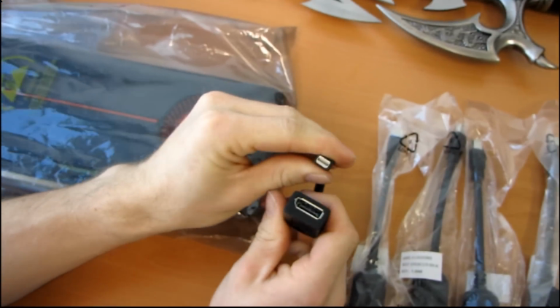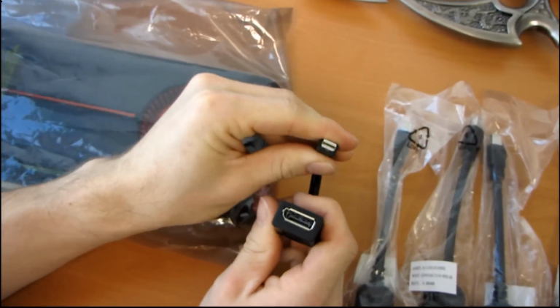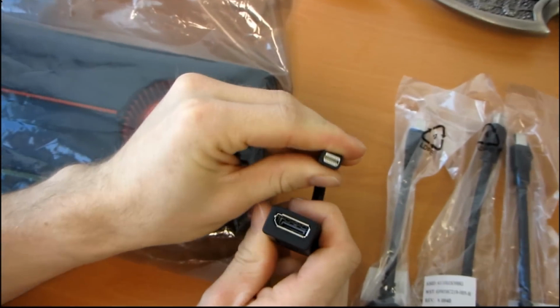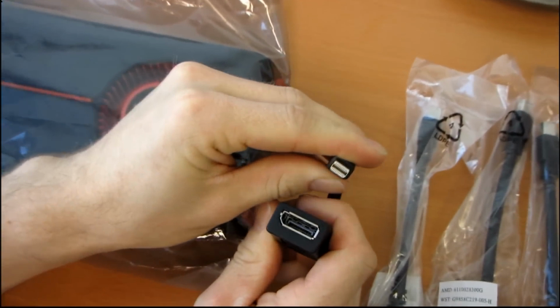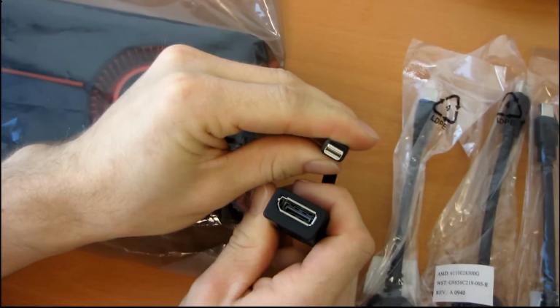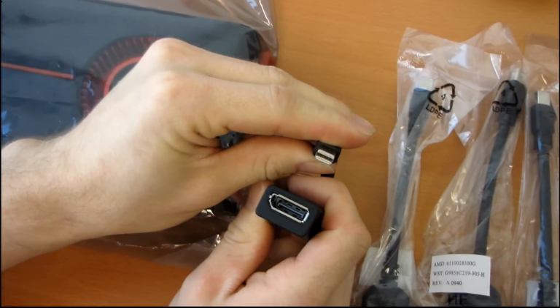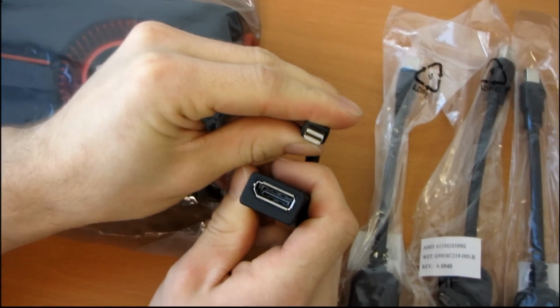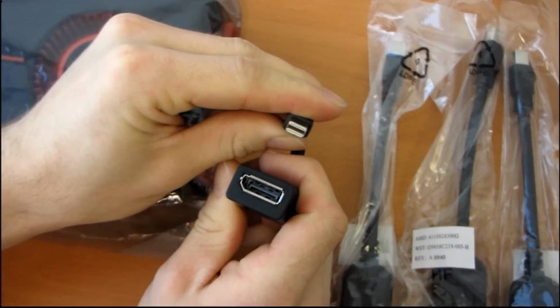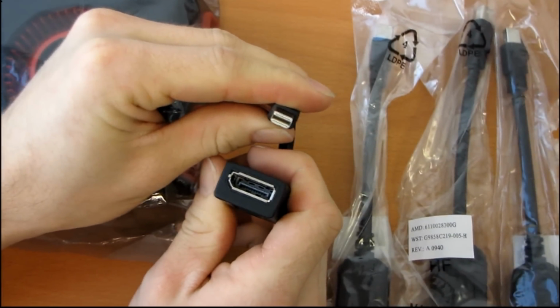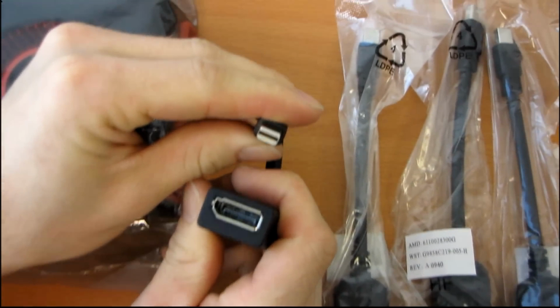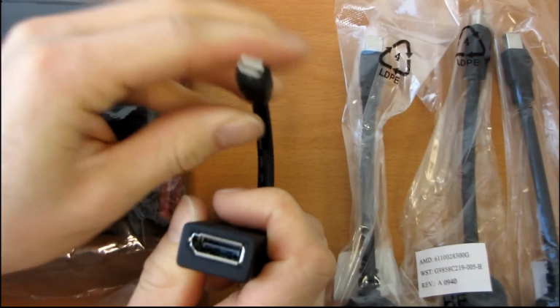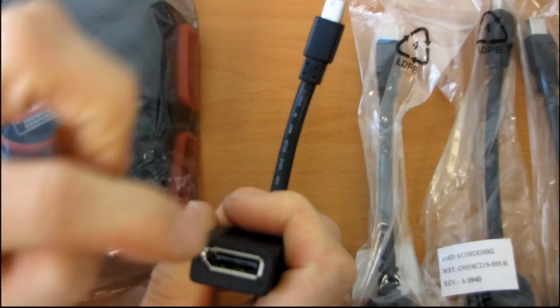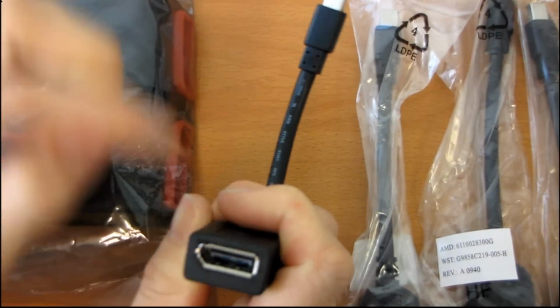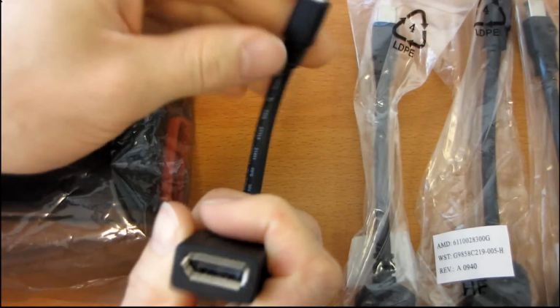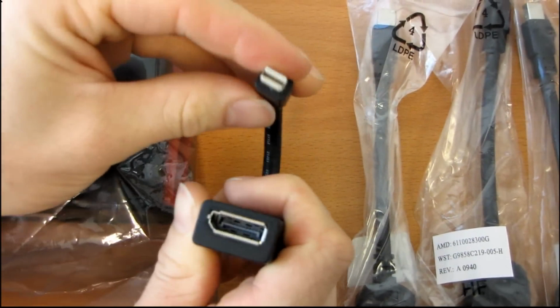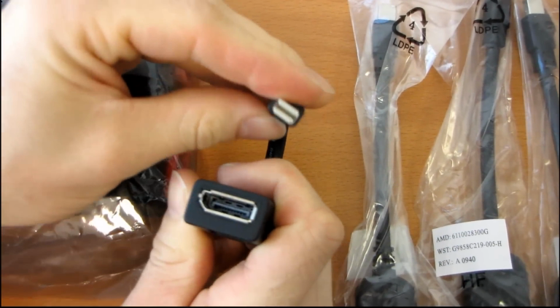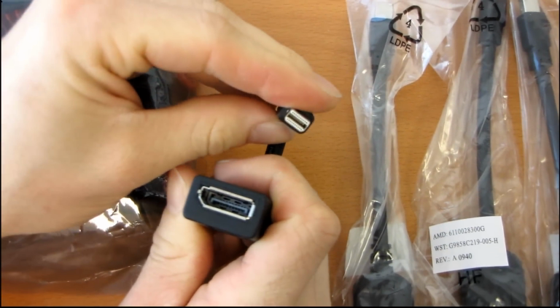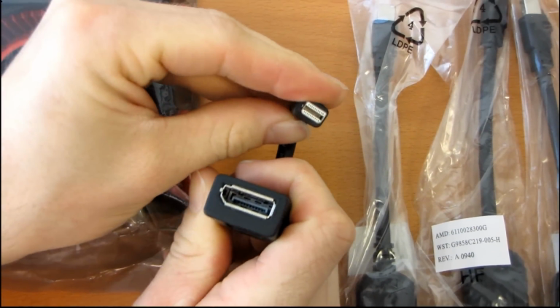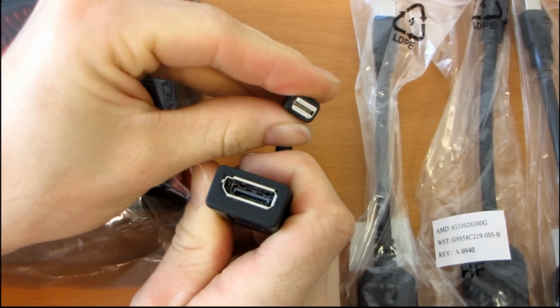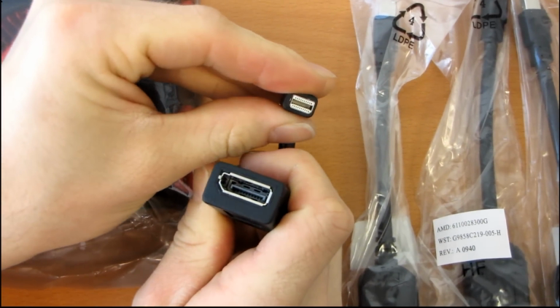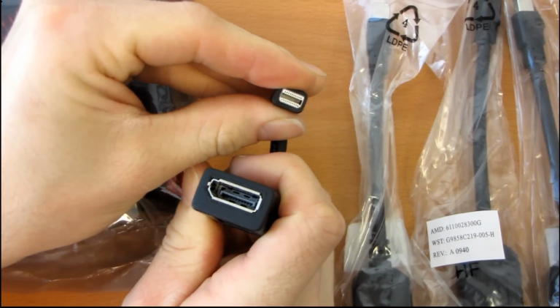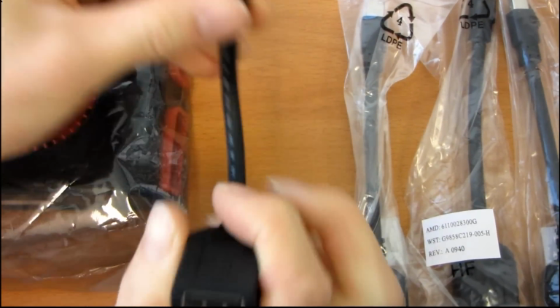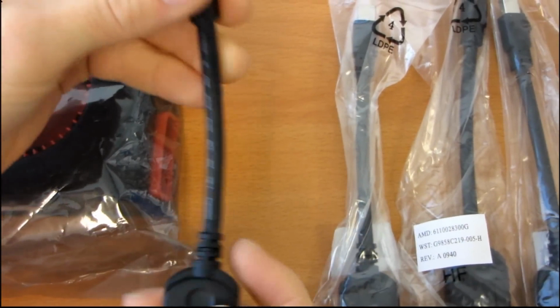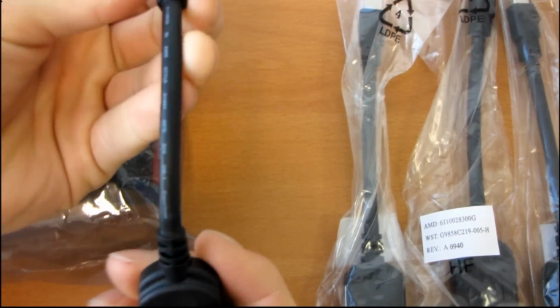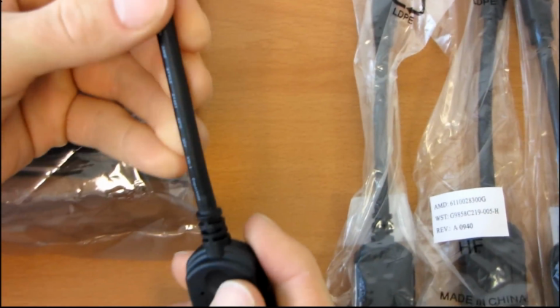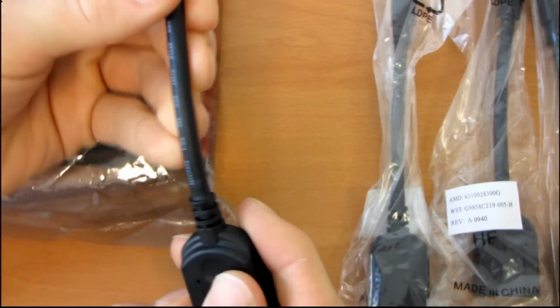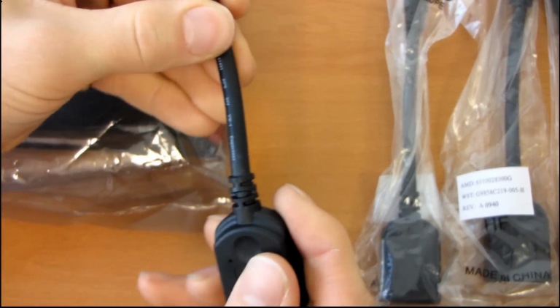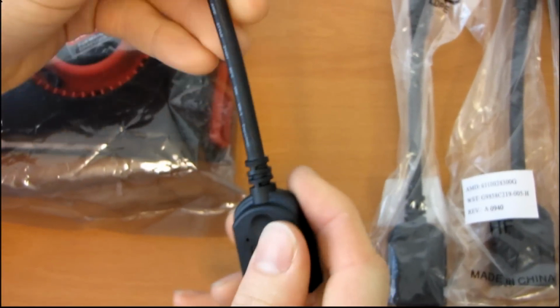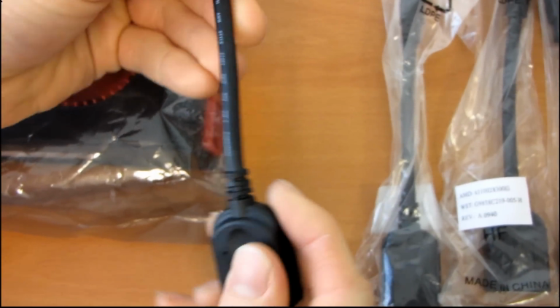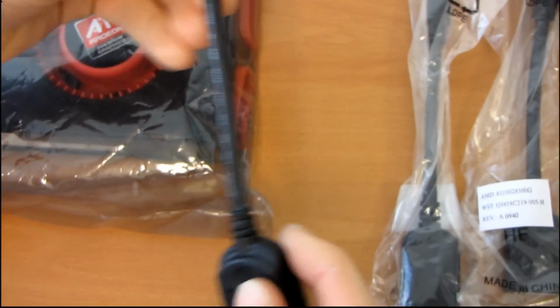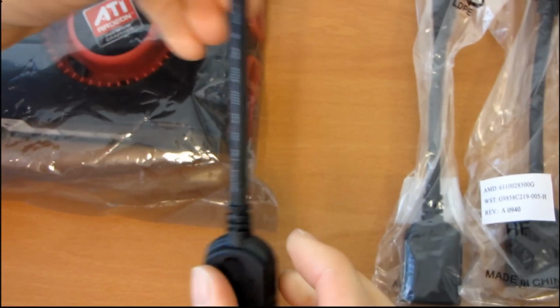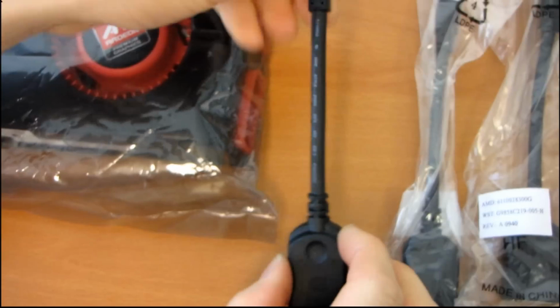So it includes six mini DisplayPort to DisplayPort adapters. Go ahead, pause the video, put down a comment and guess.